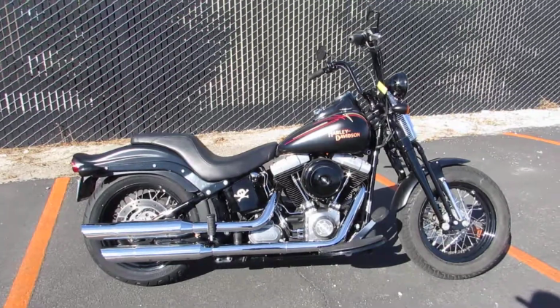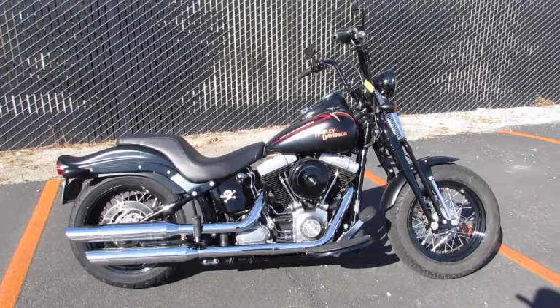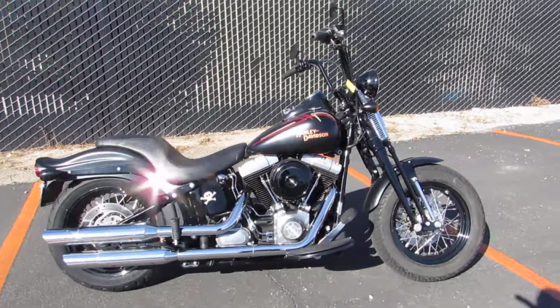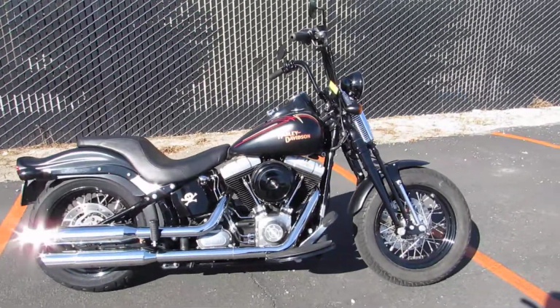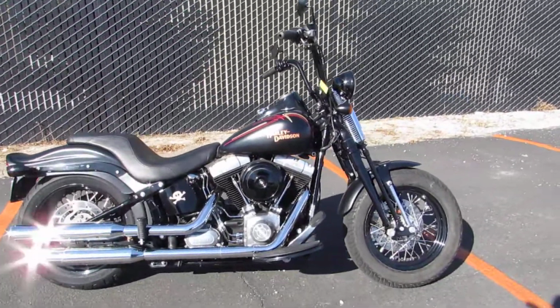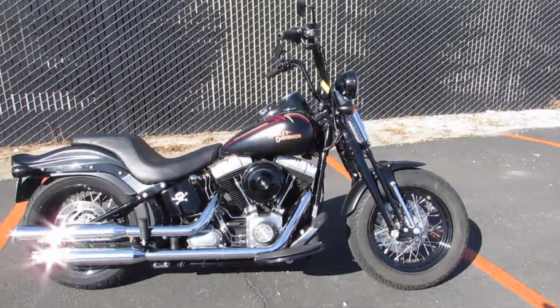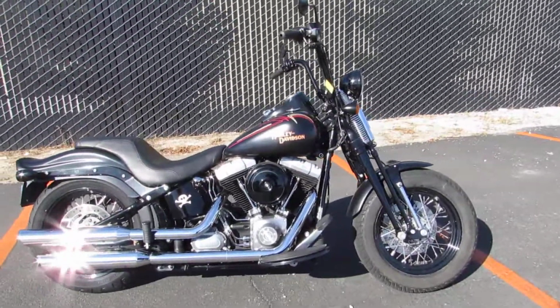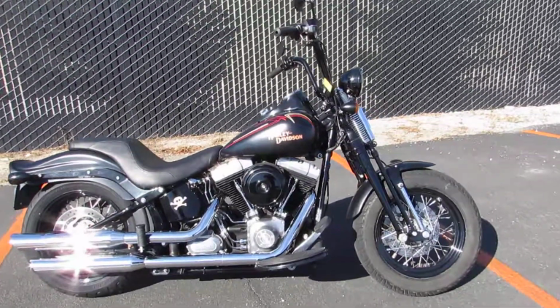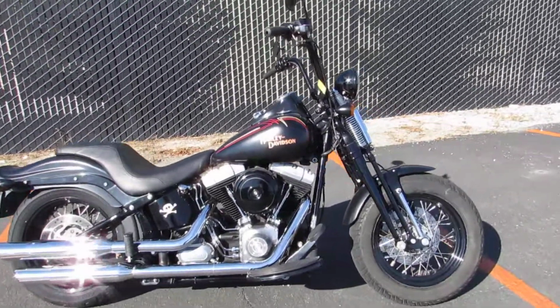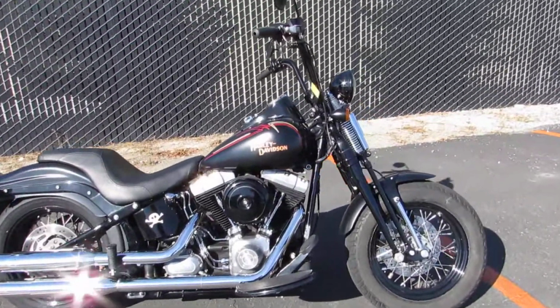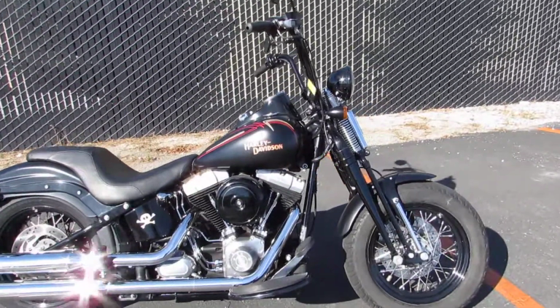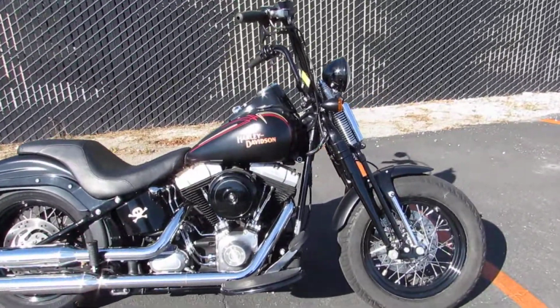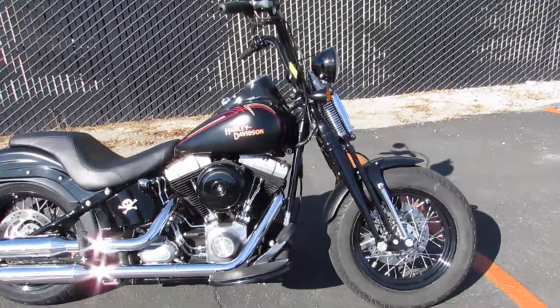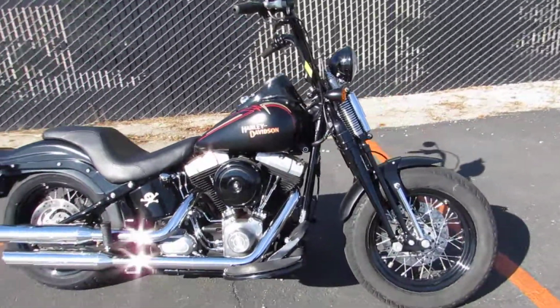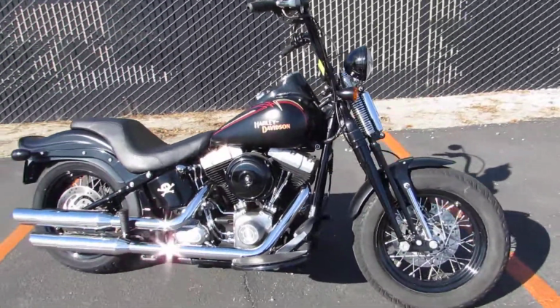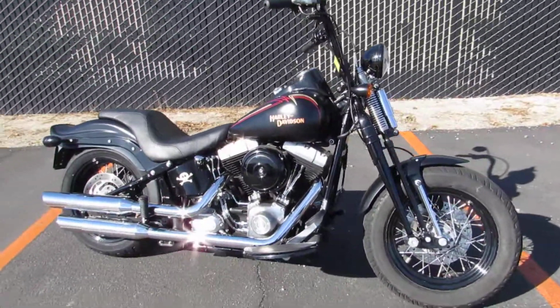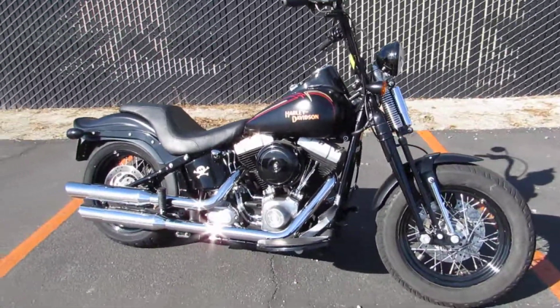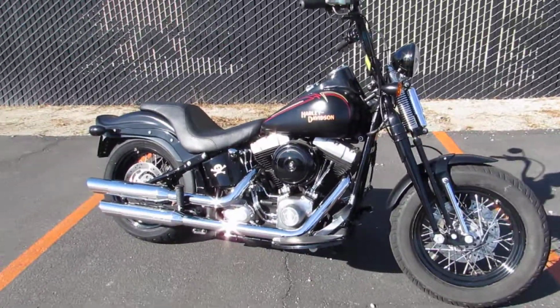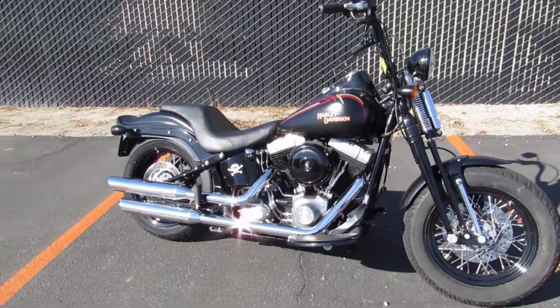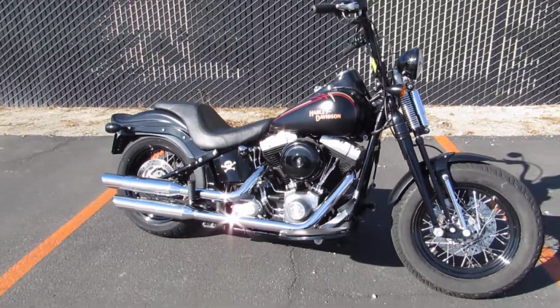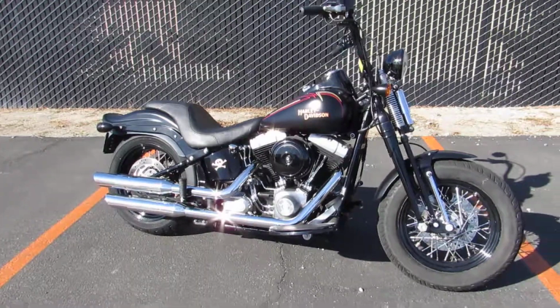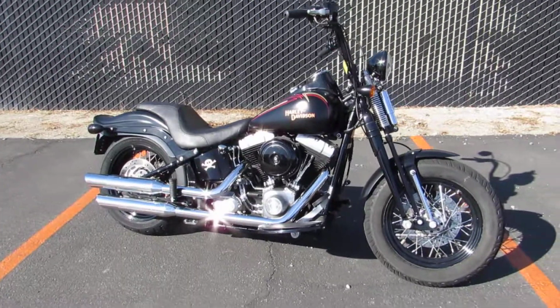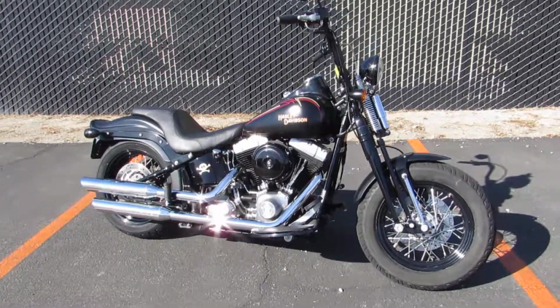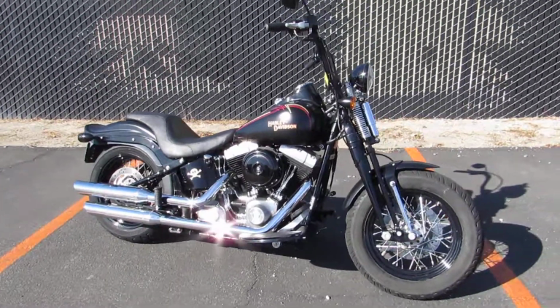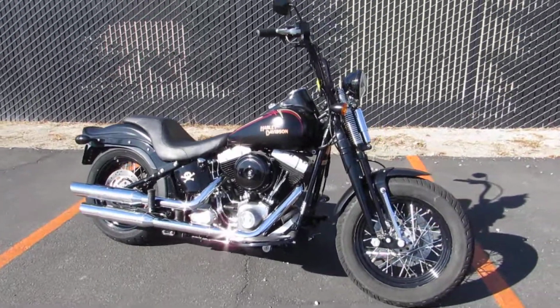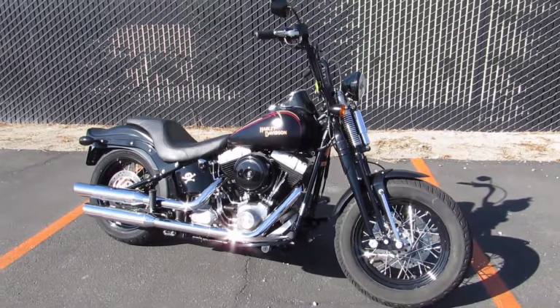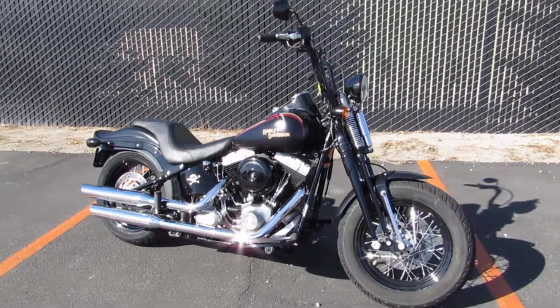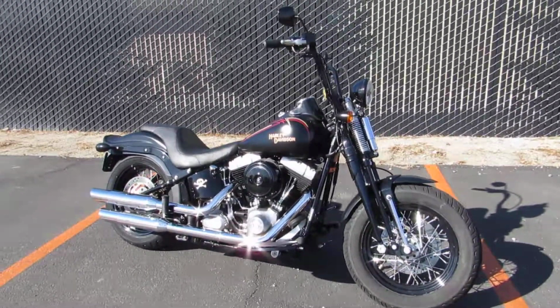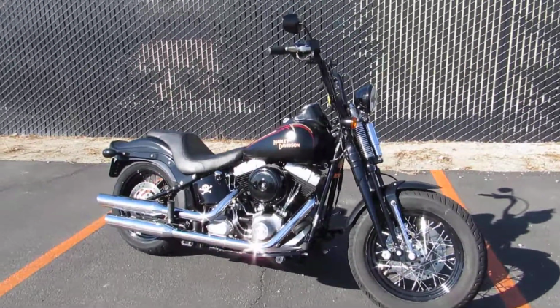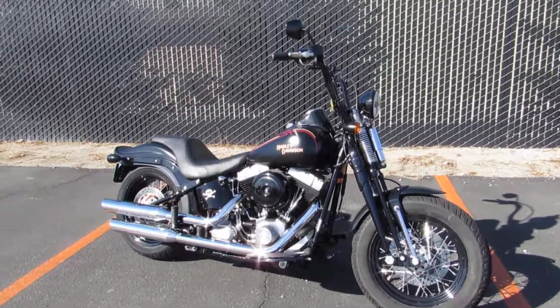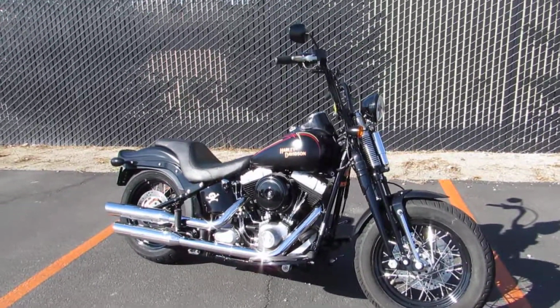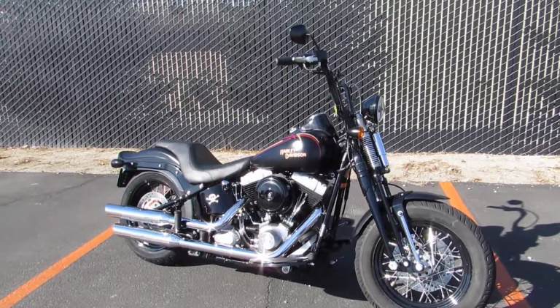Today we have a 2009 Harley-Davidson Crossbones. We had this bike out for a few years — they didn't make a whole lot of them, so when they come up for sale they usually go pretty quick.